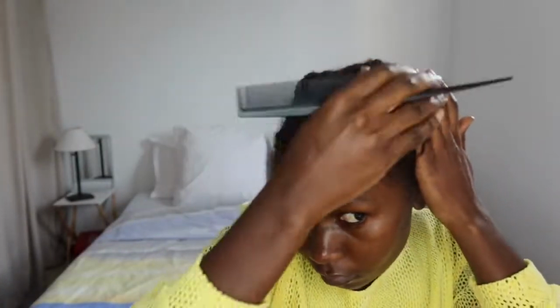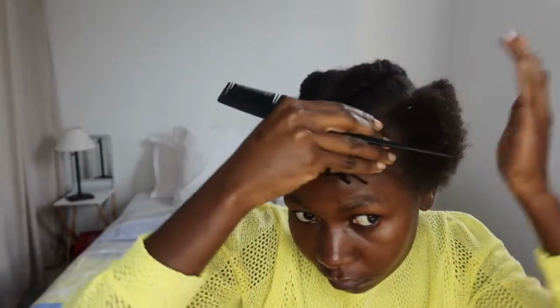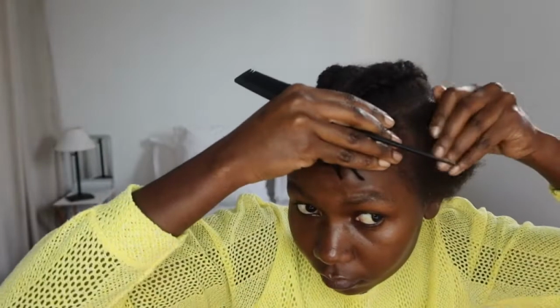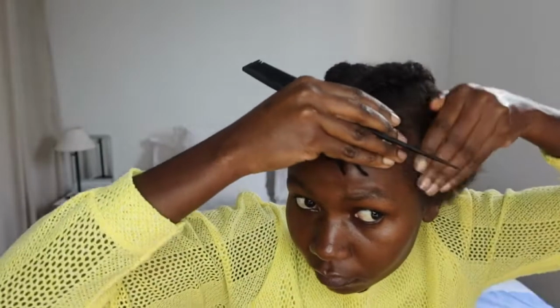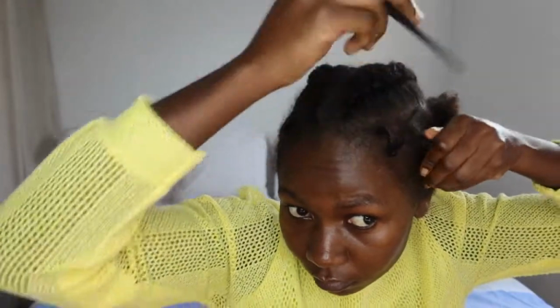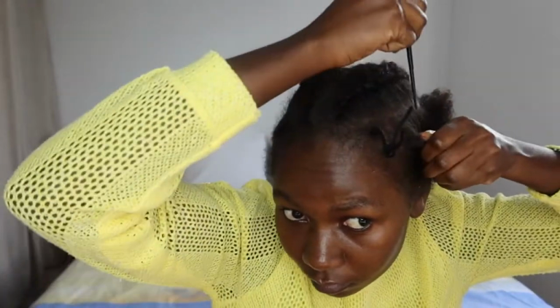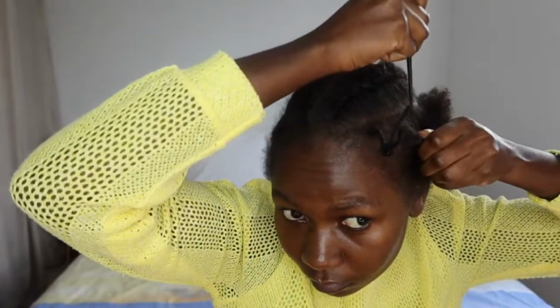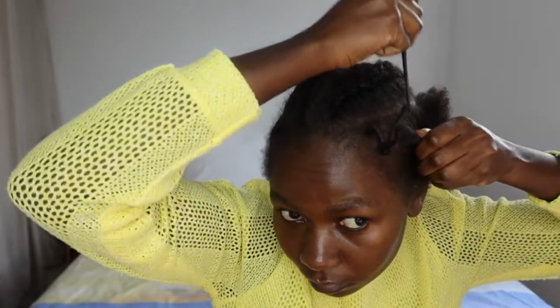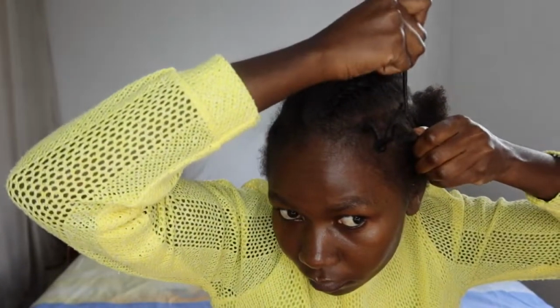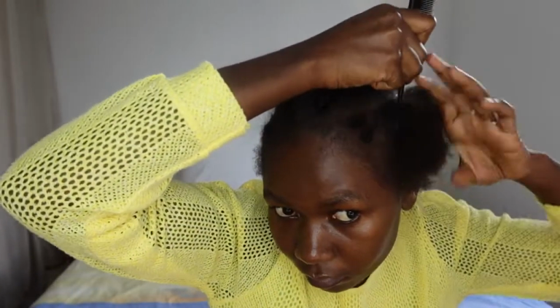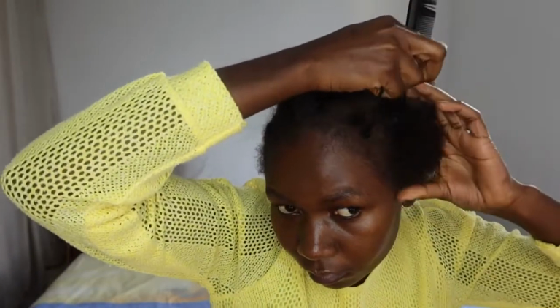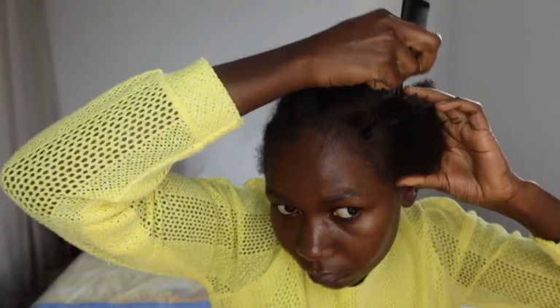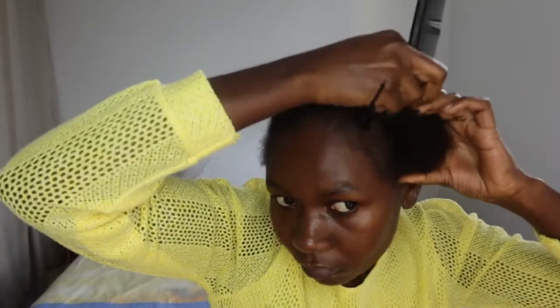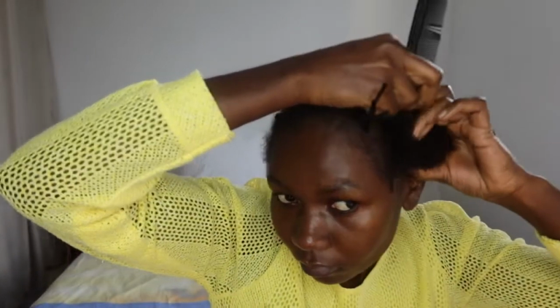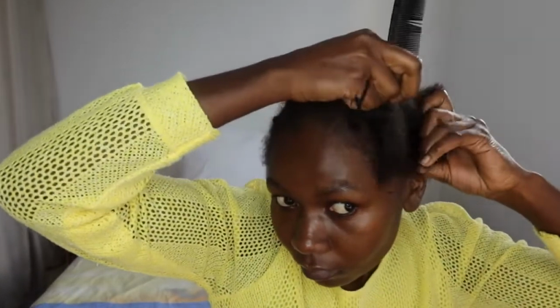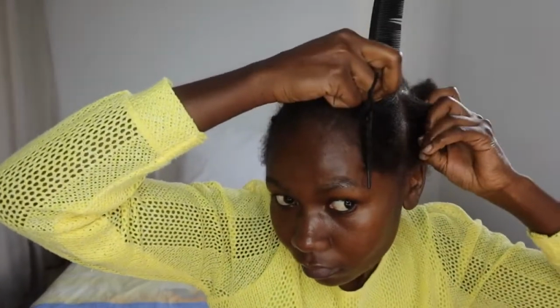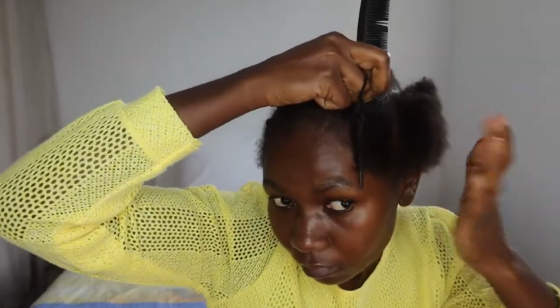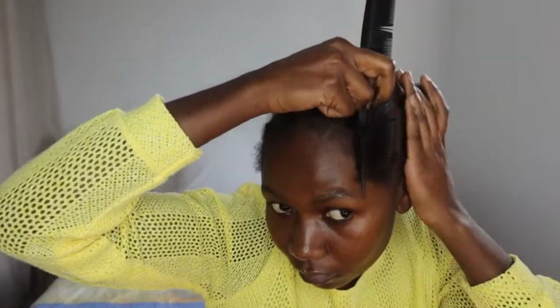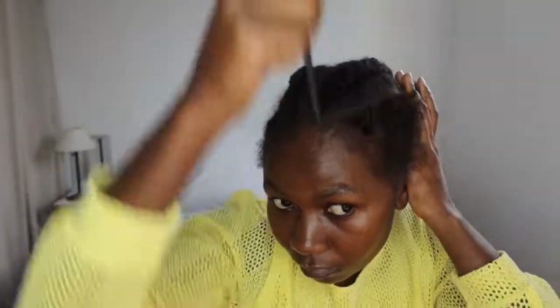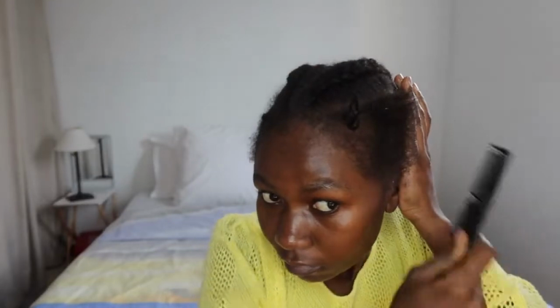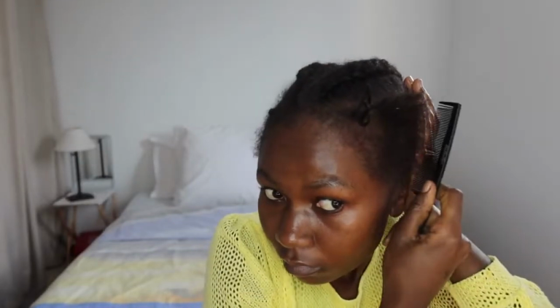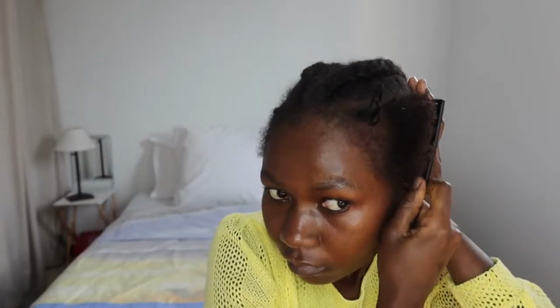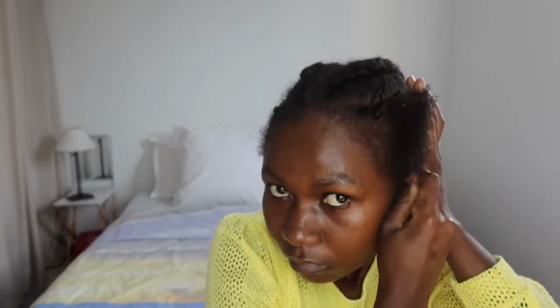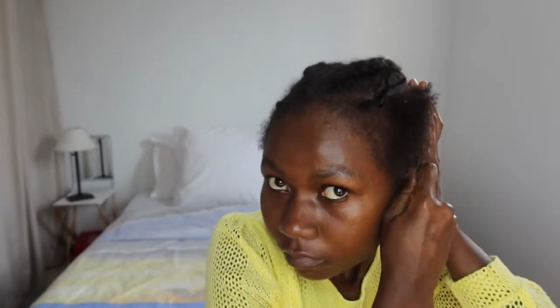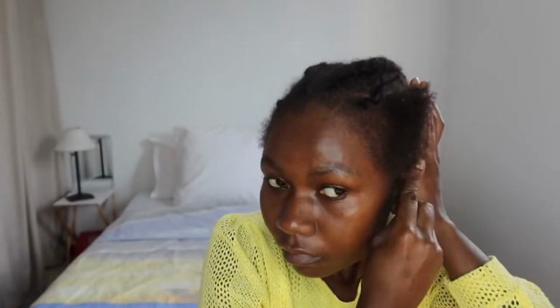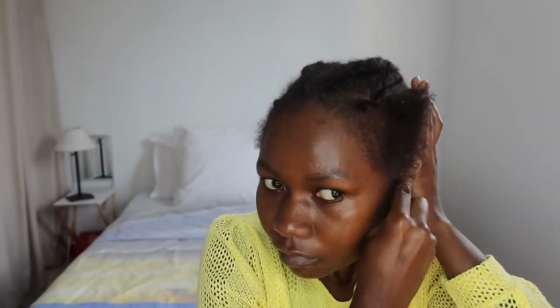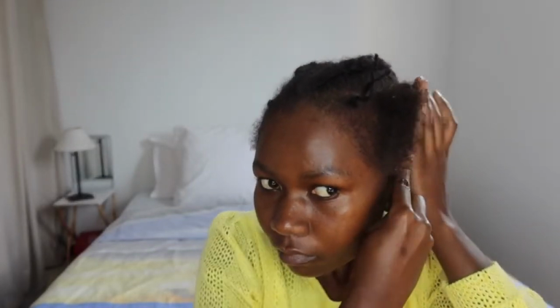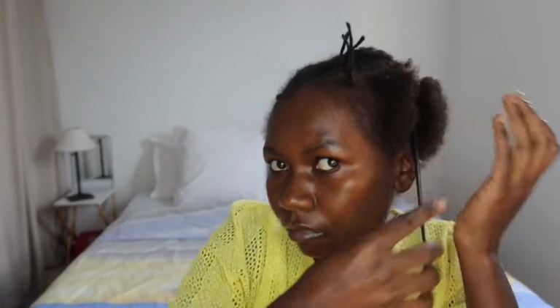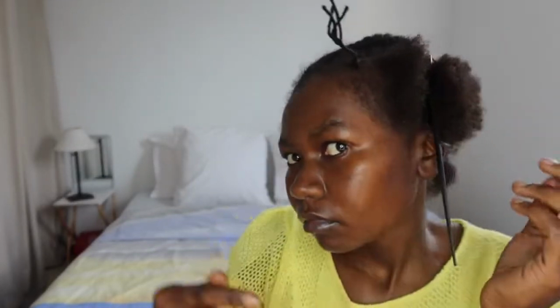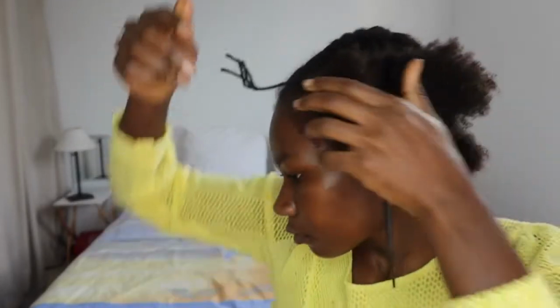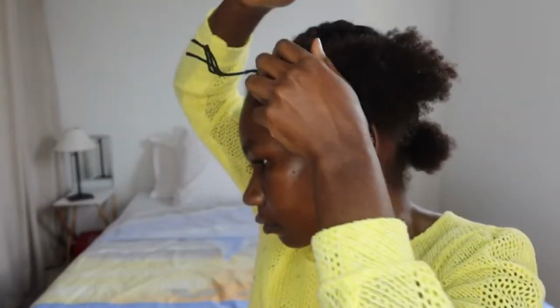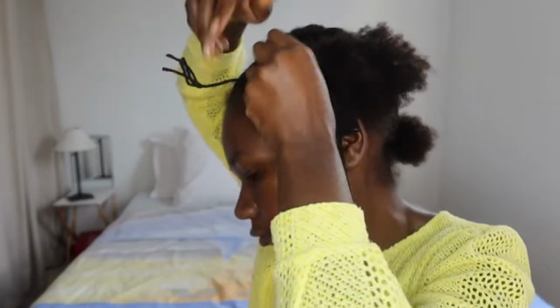For the kamatana, what you do is the part that you've already braided becomes the section for the next braid. I think I'll just let you watch and see what I'm doing.